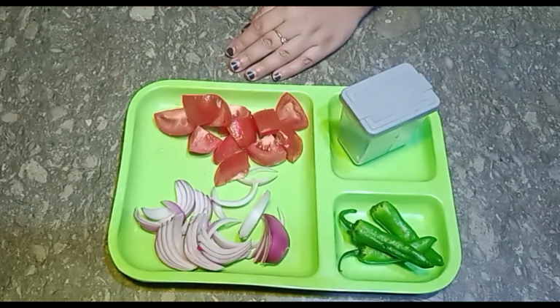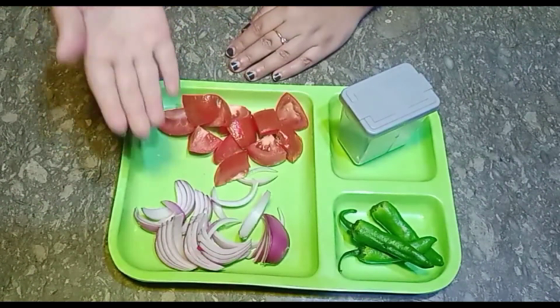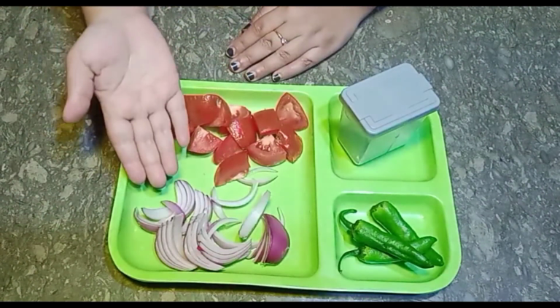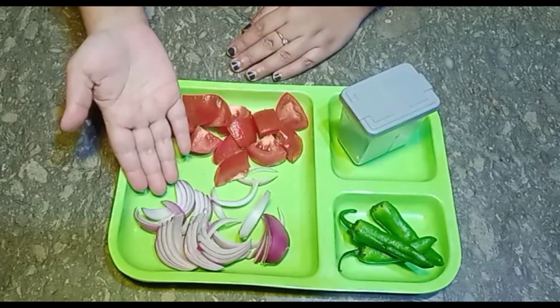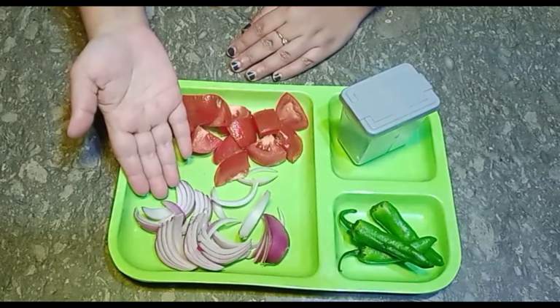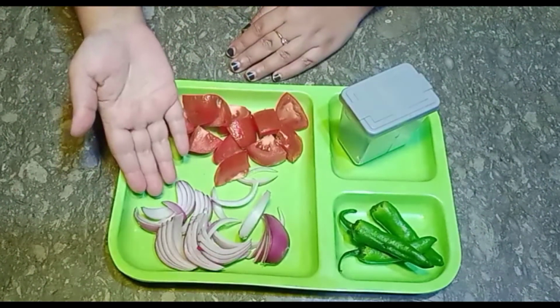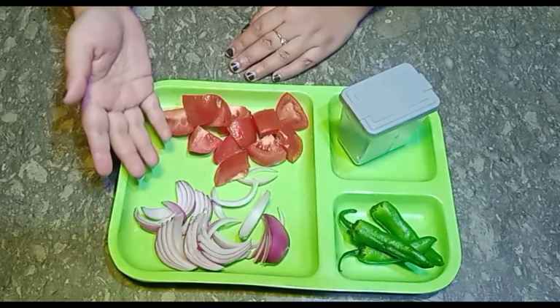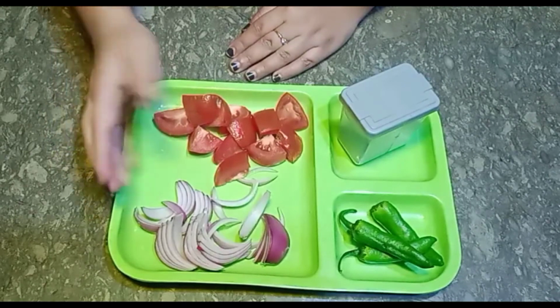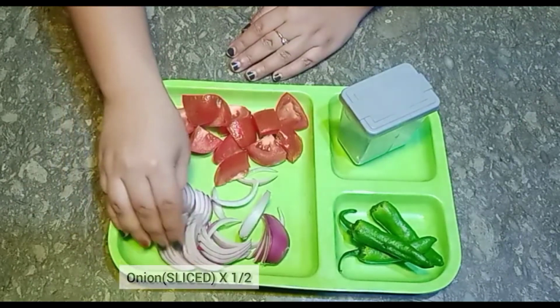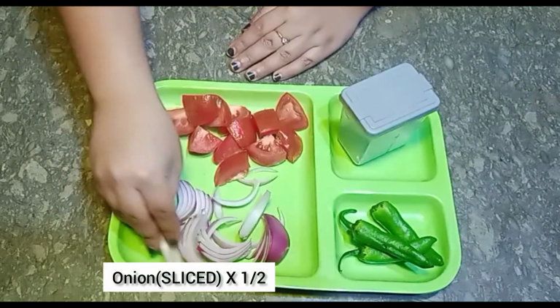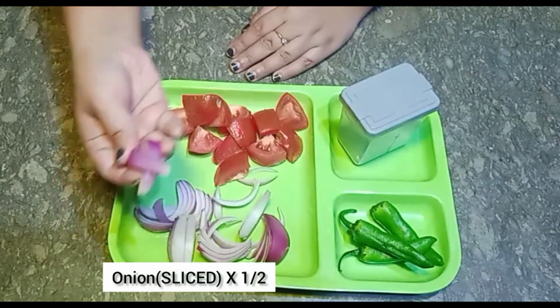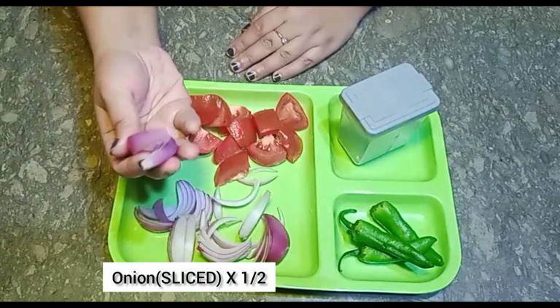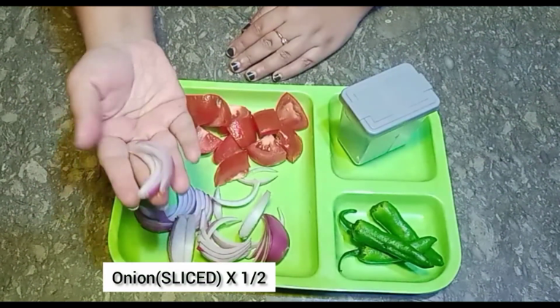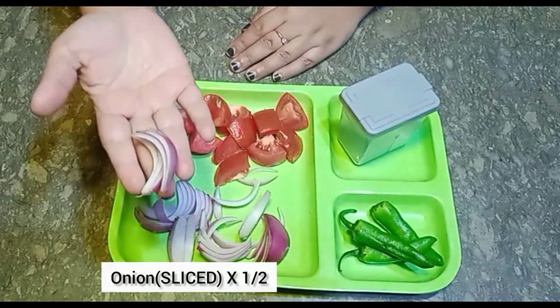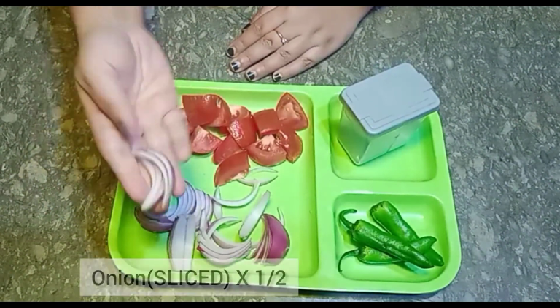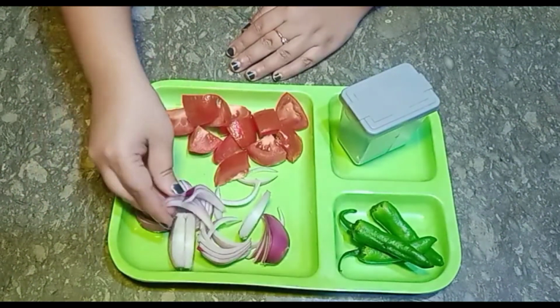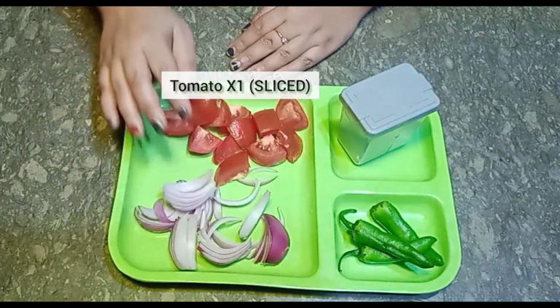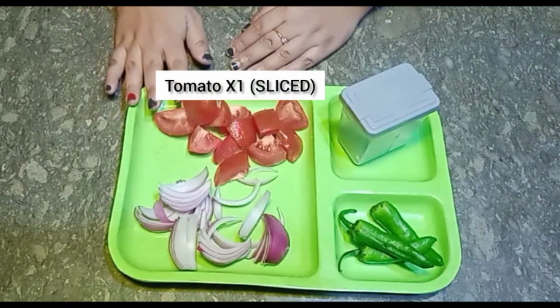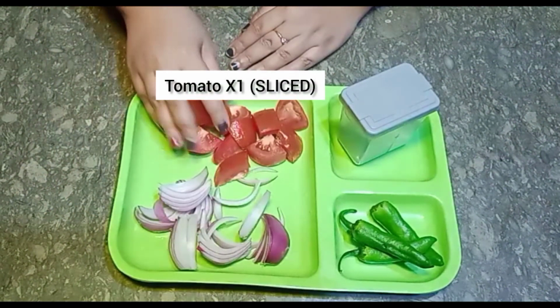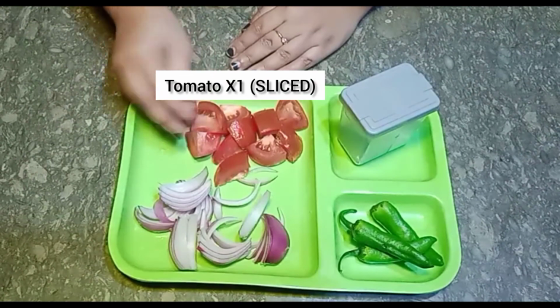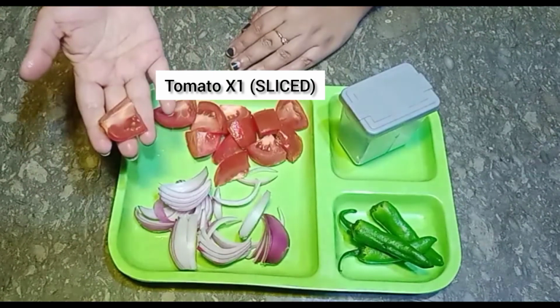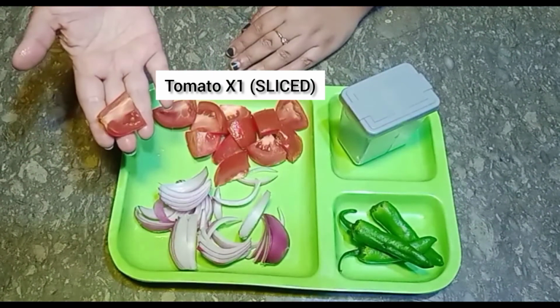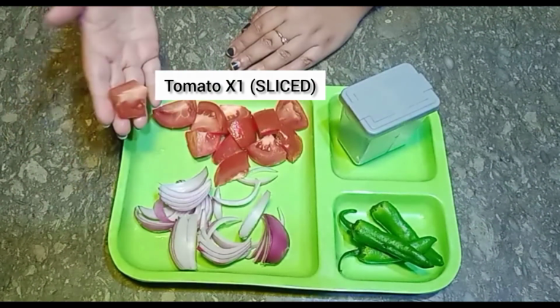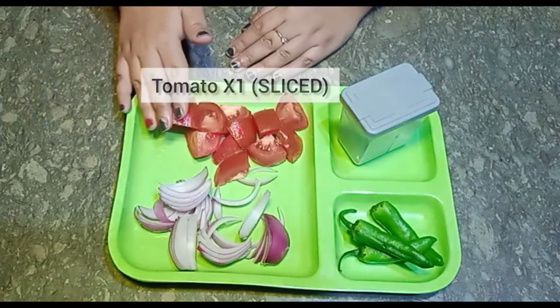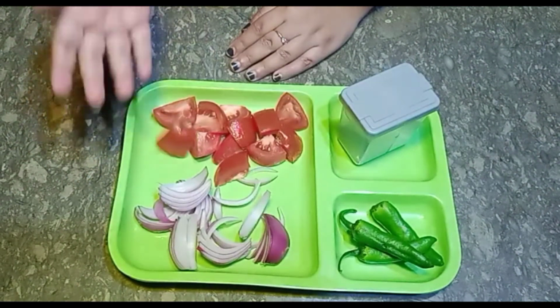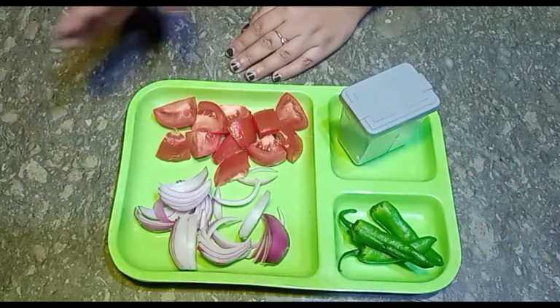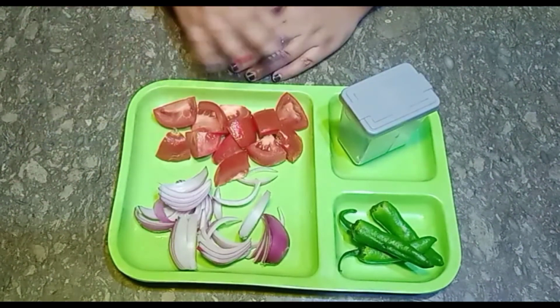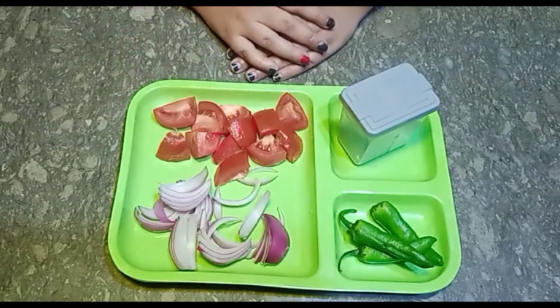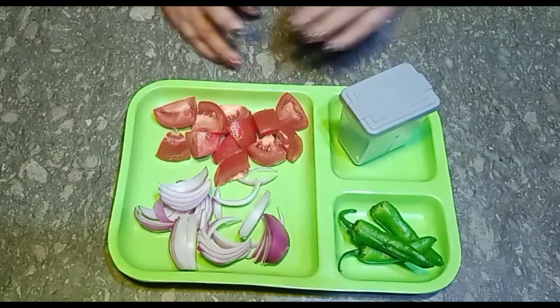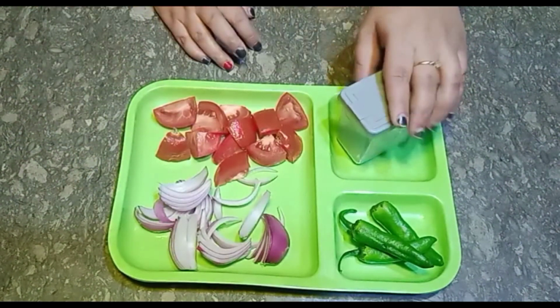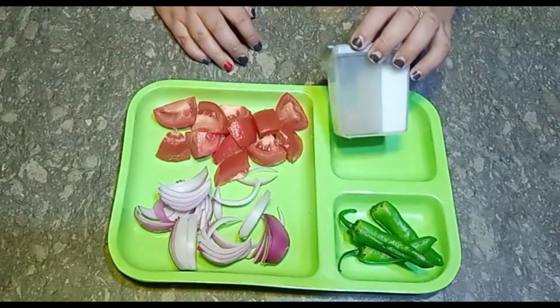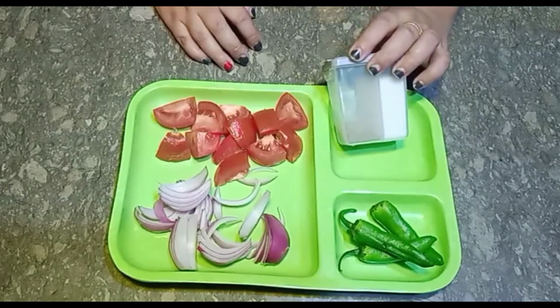I have sliced a tomato and added a little bit of salt. I have cut the tomato from the other way as well. You can add a little bit of salt if you want.